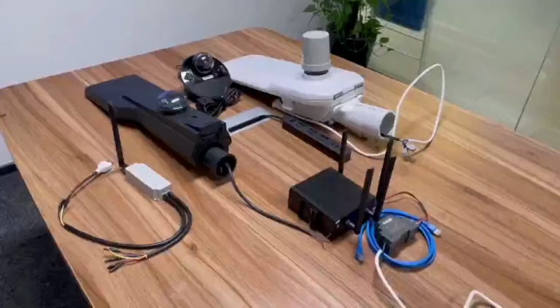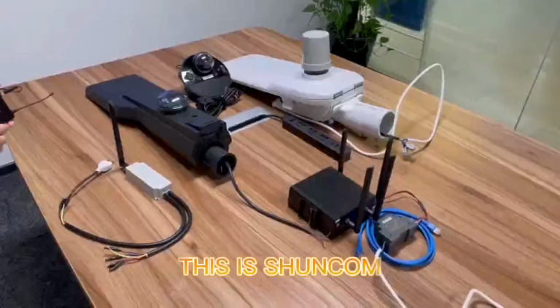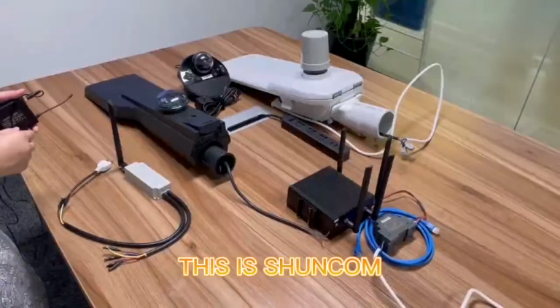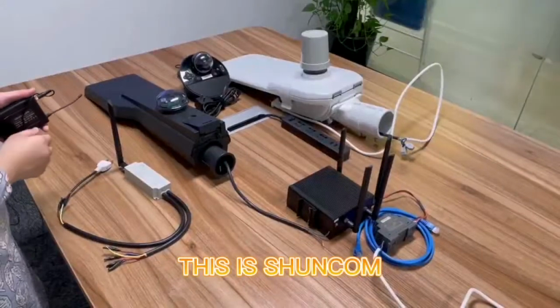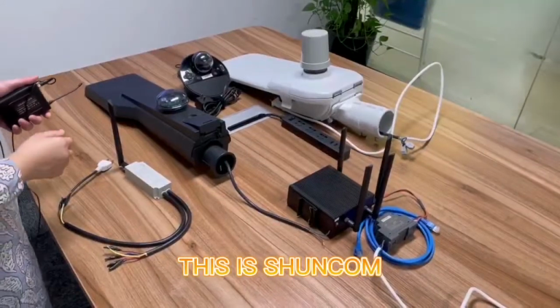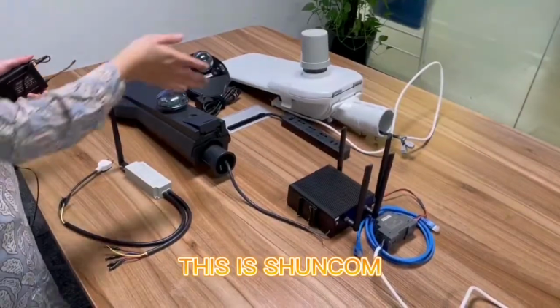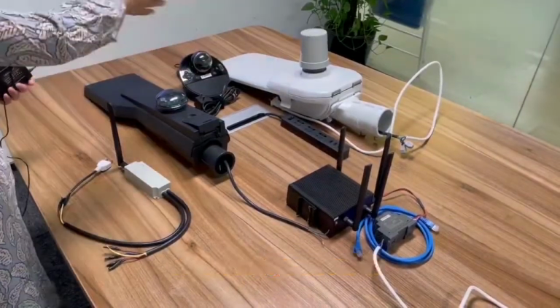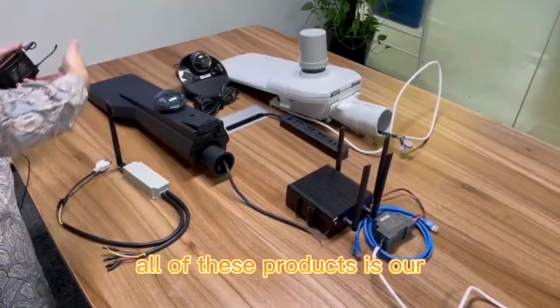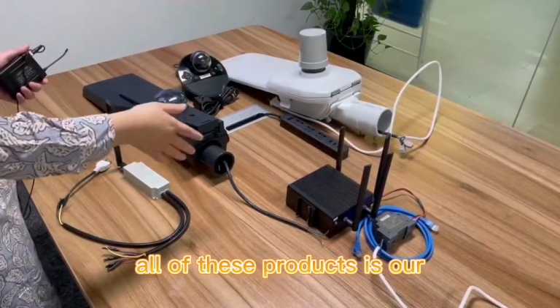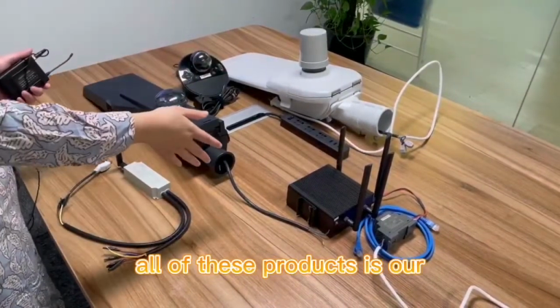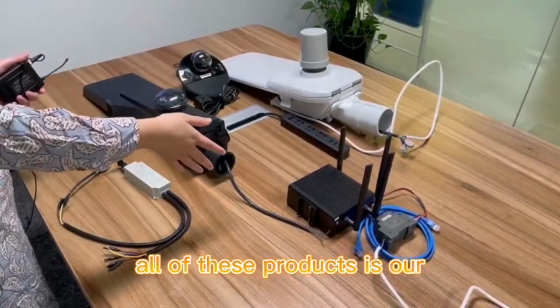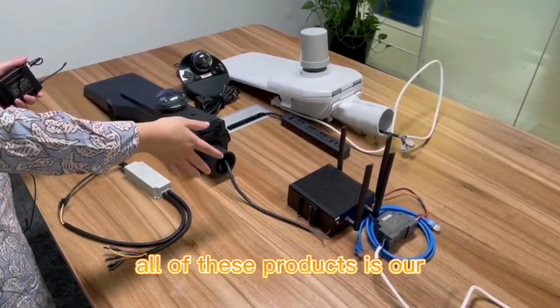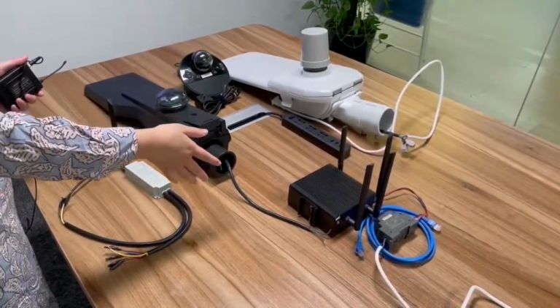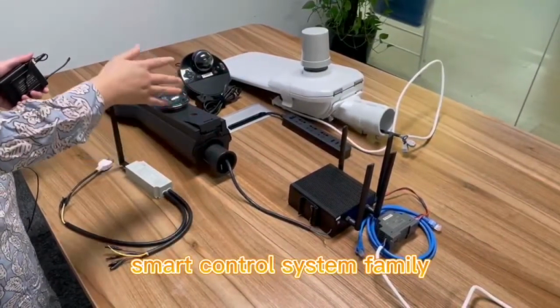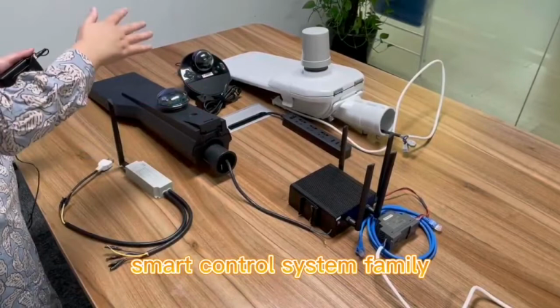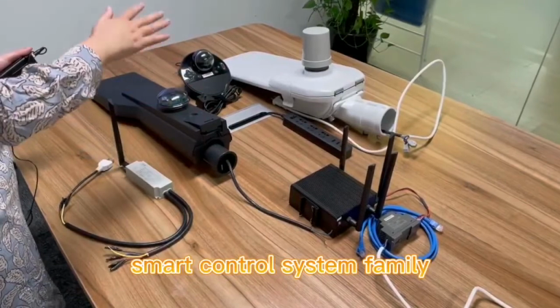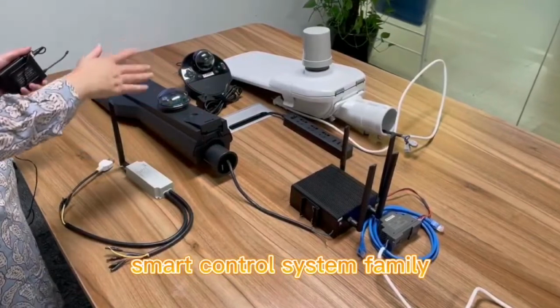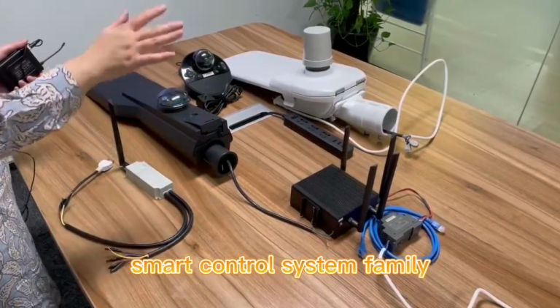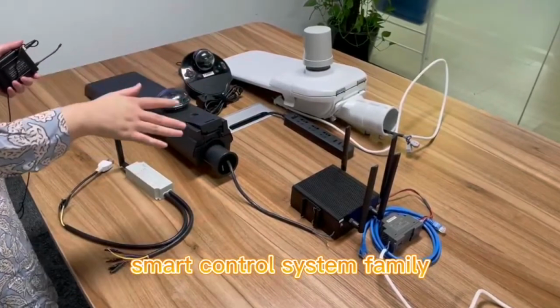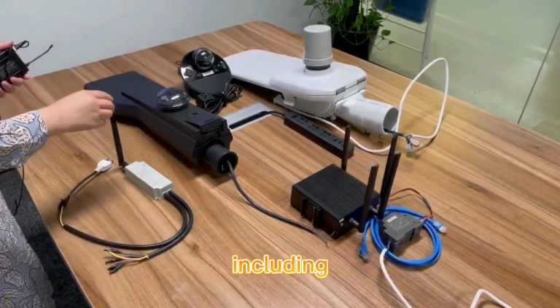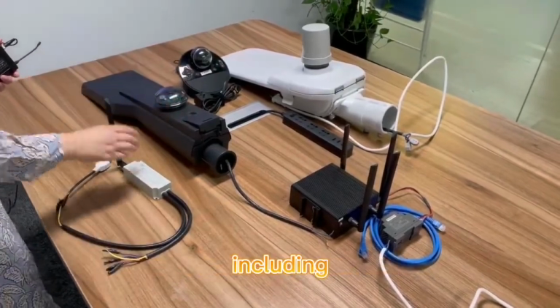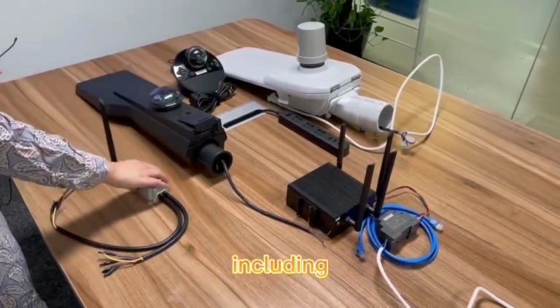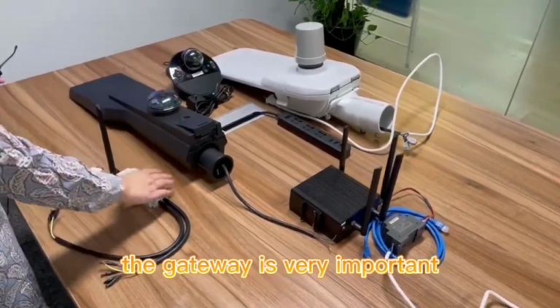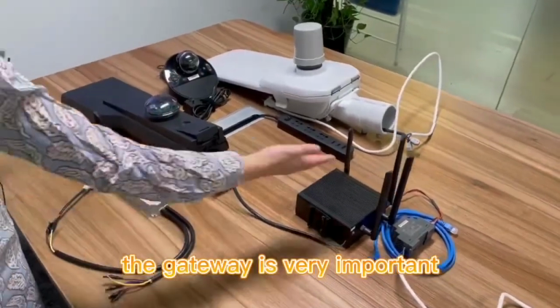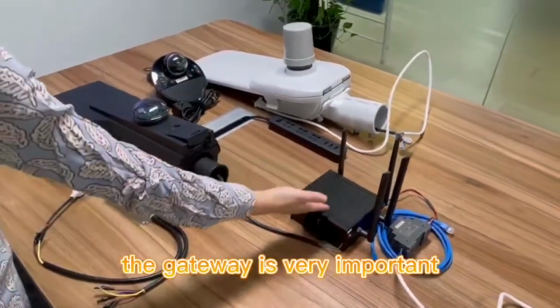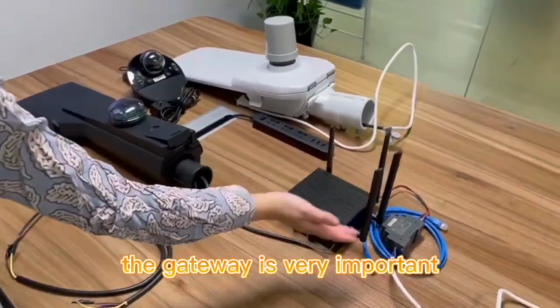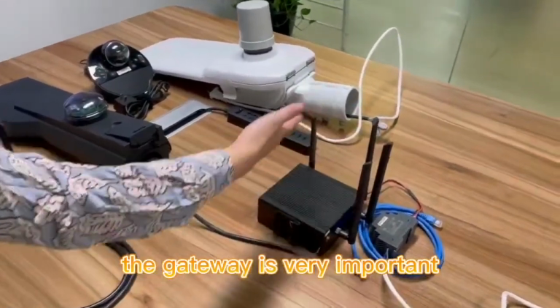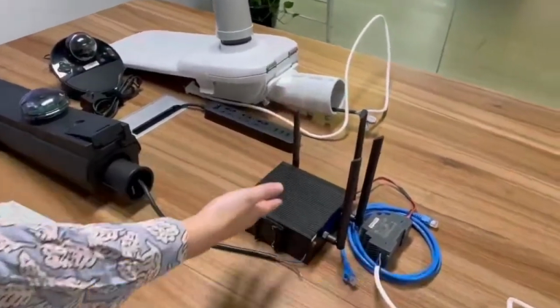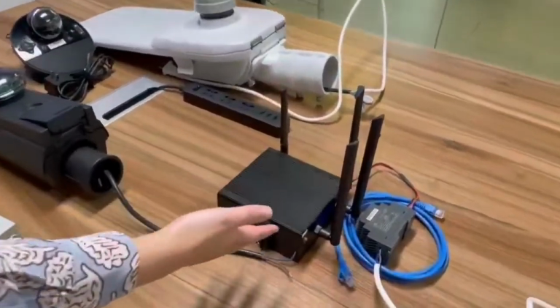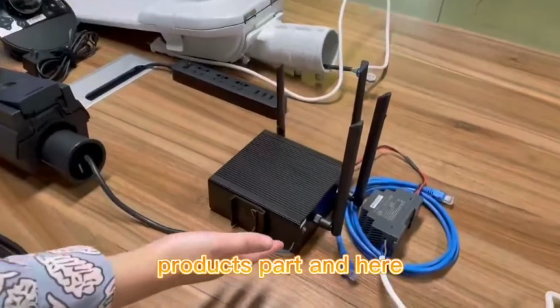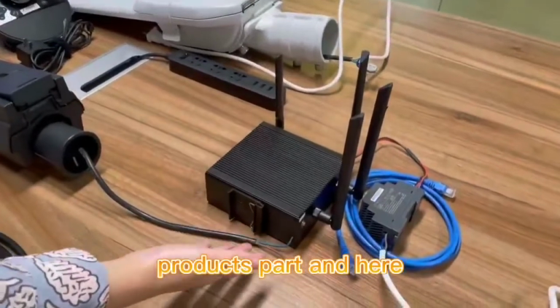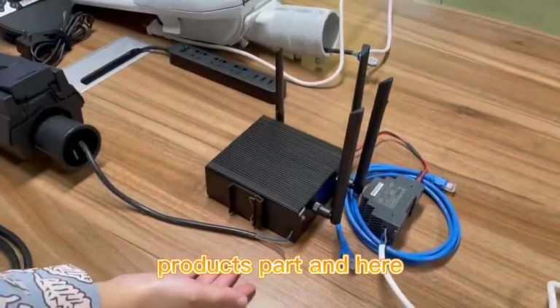This is Shun Kams. All of these products are our smart control systems family, including the gateway, which is a very important part.